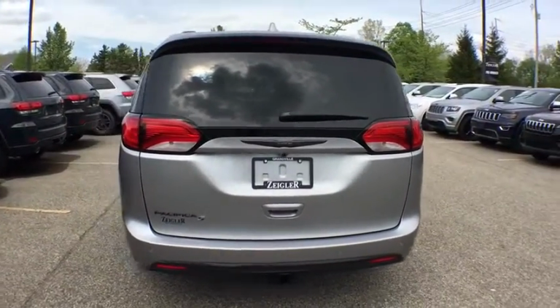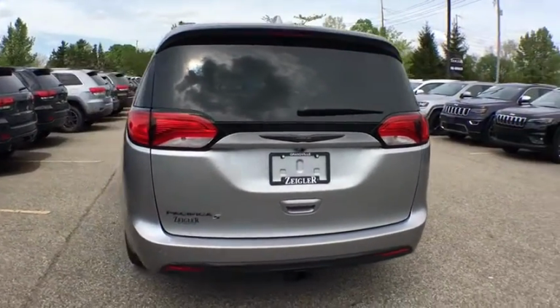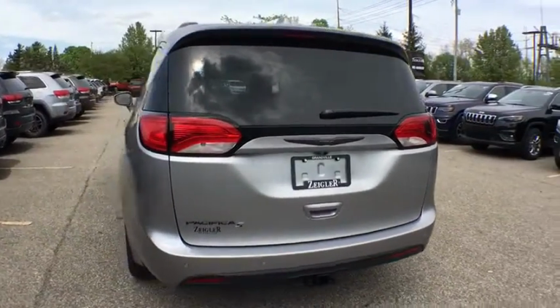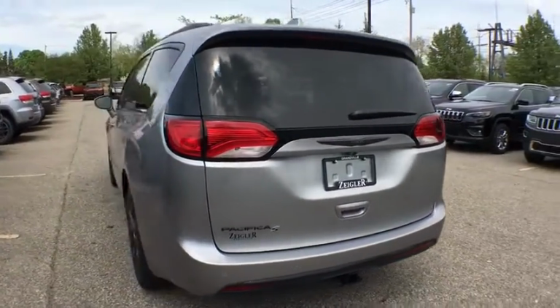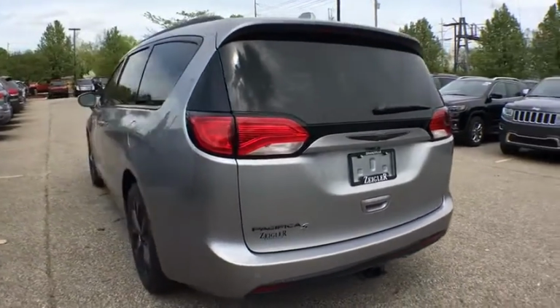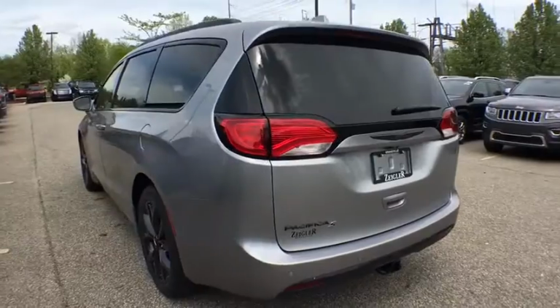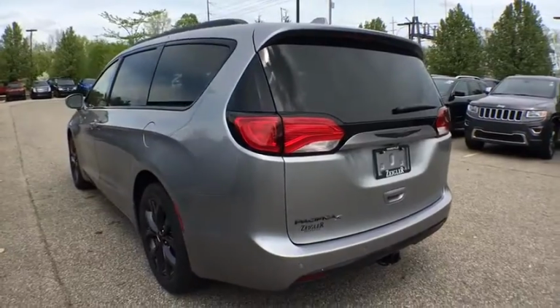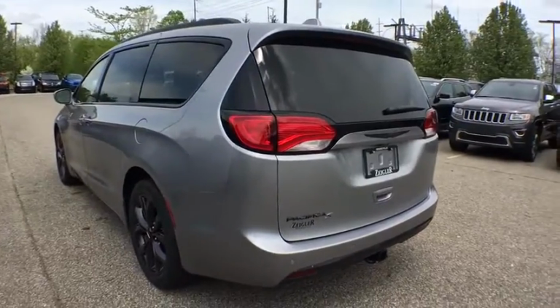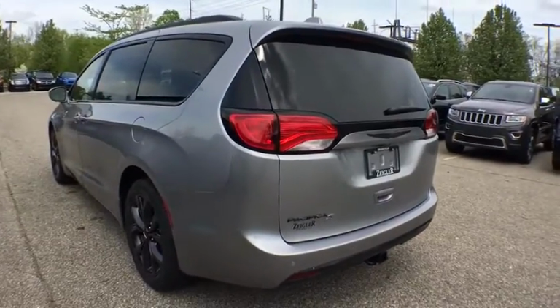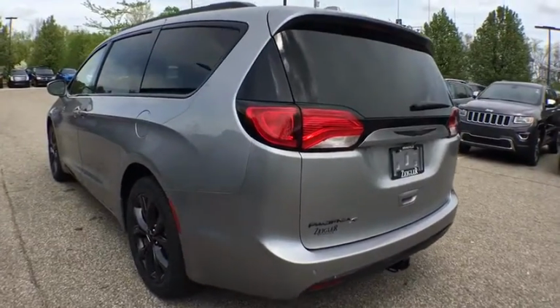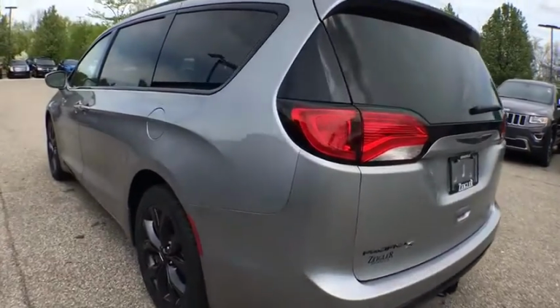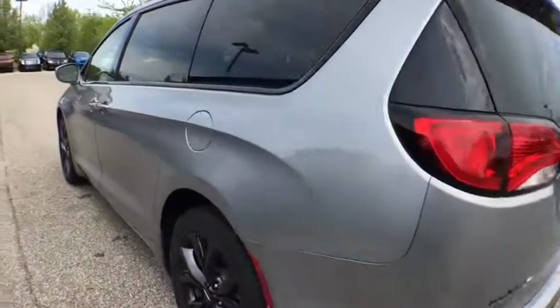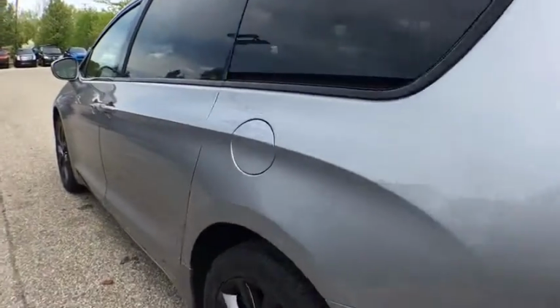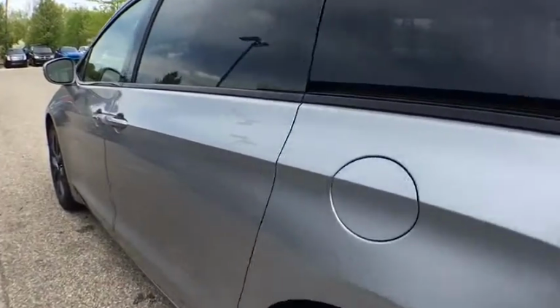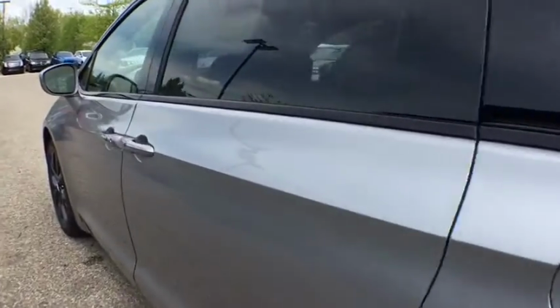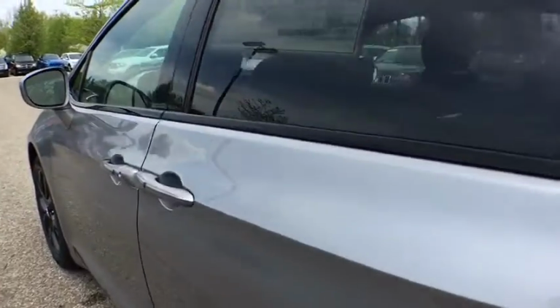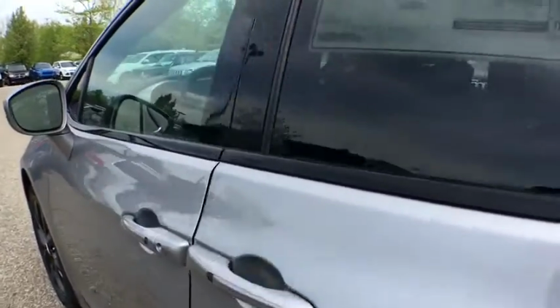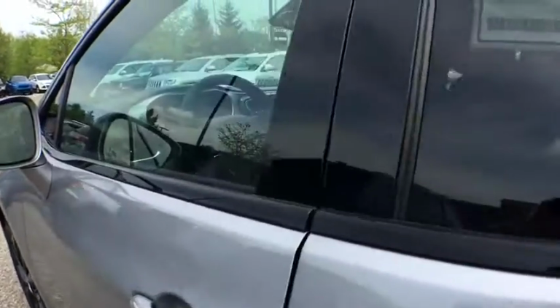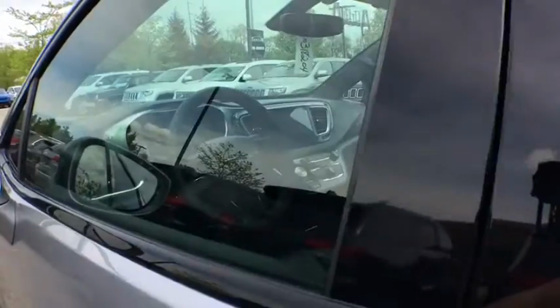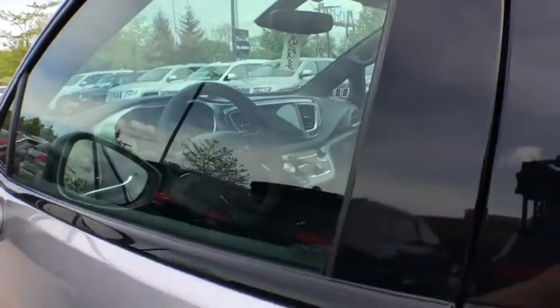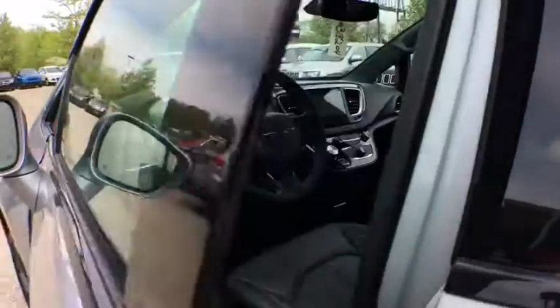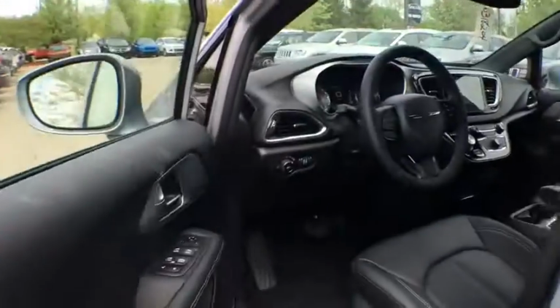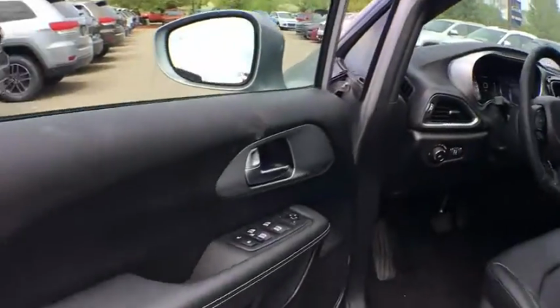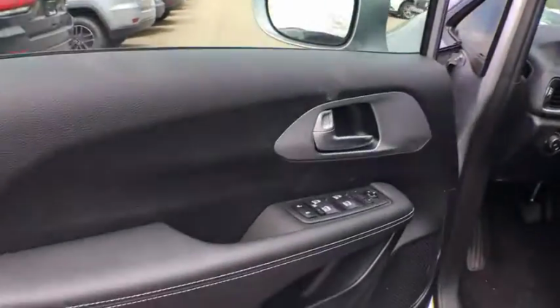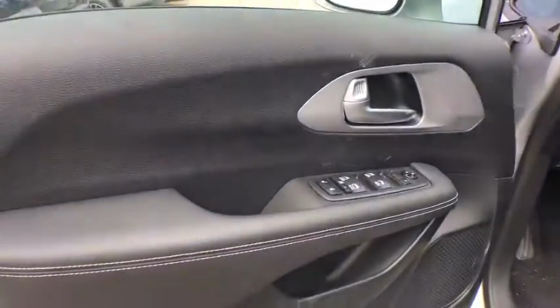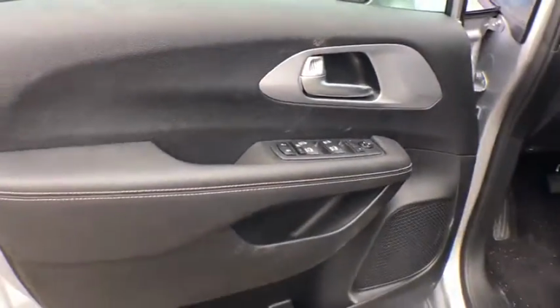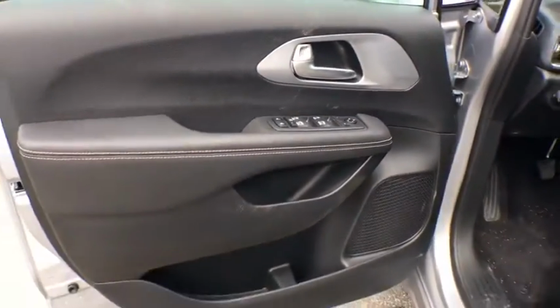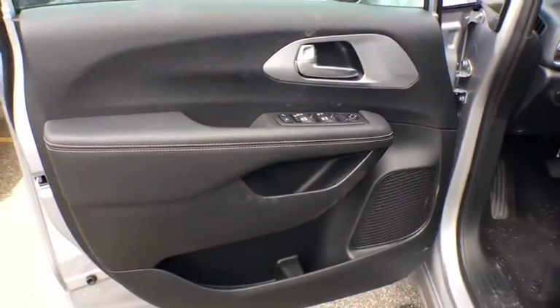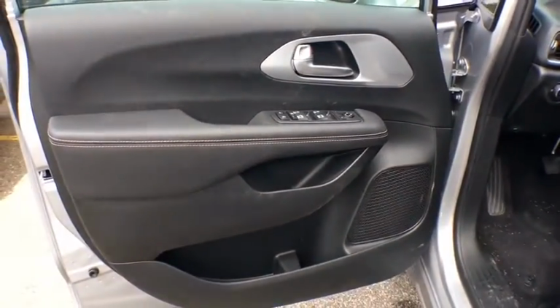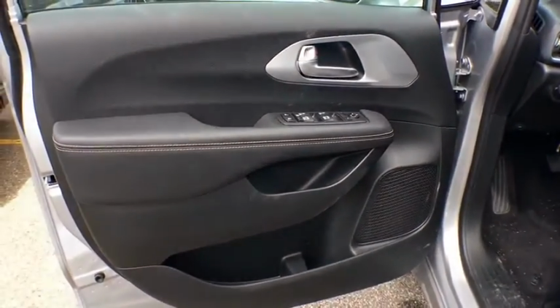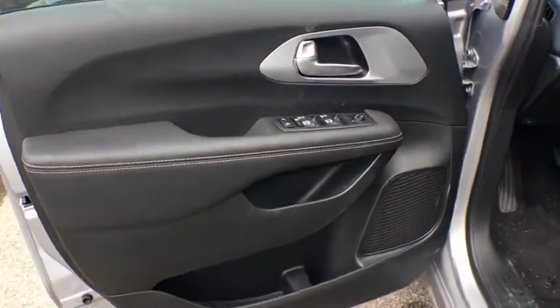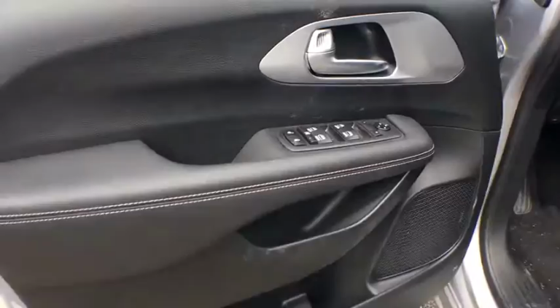Power passenger seat, traction control, power liftgate, navigation system, leather-wrapped steering wheel, dual airbags, power steering, four-wheel disc brakes, universal garage door opener, rear window defroster.